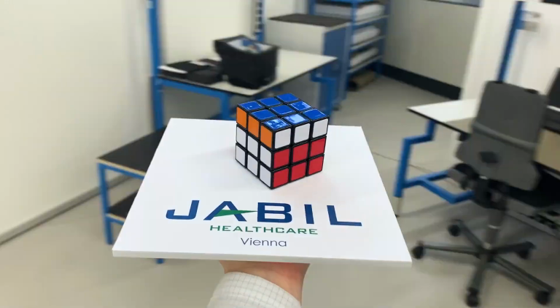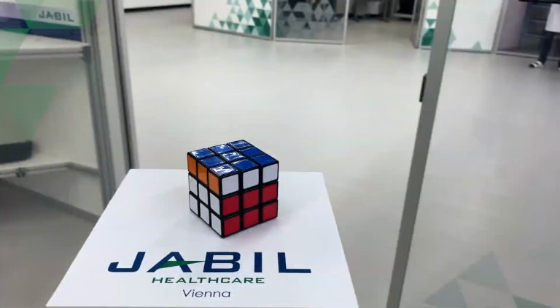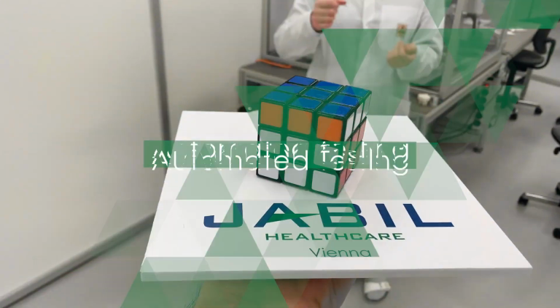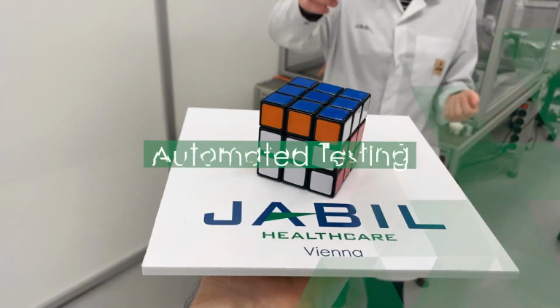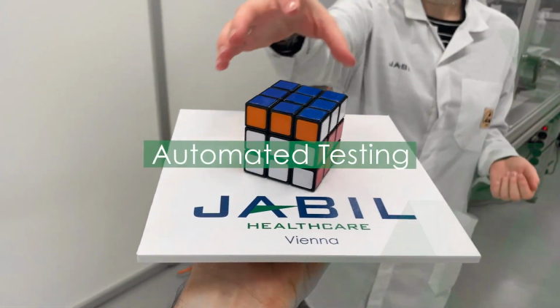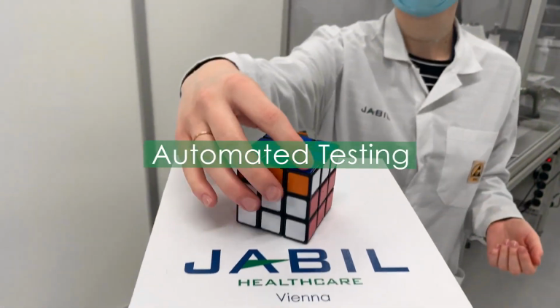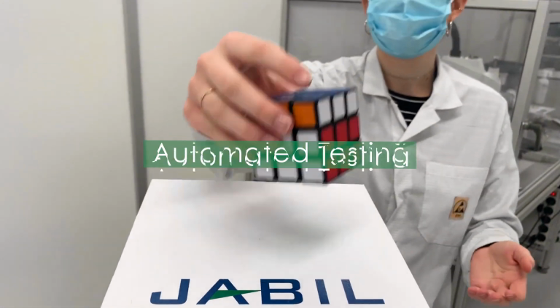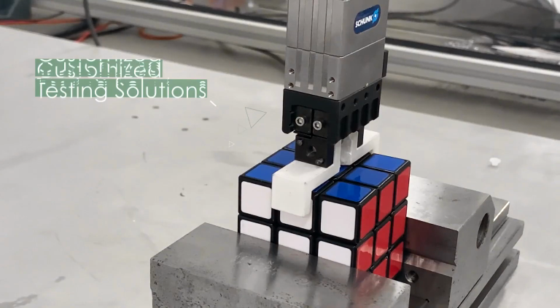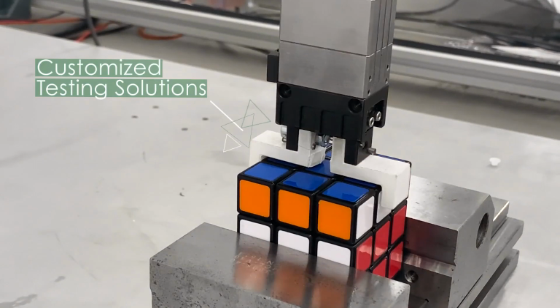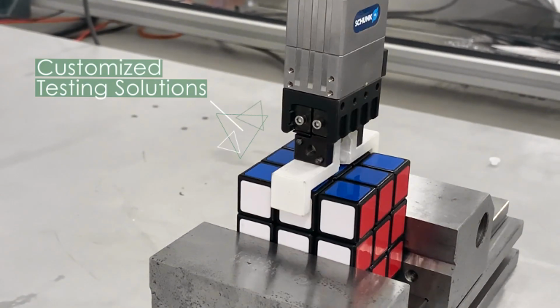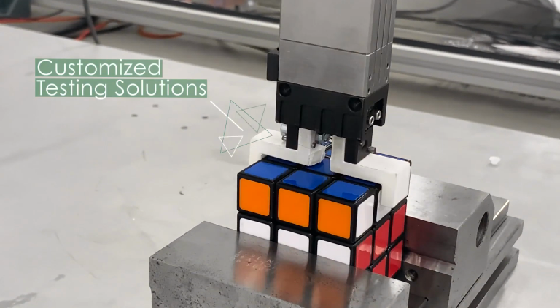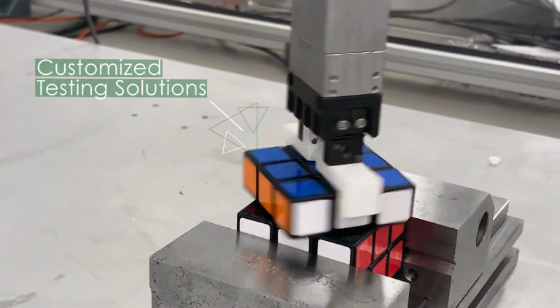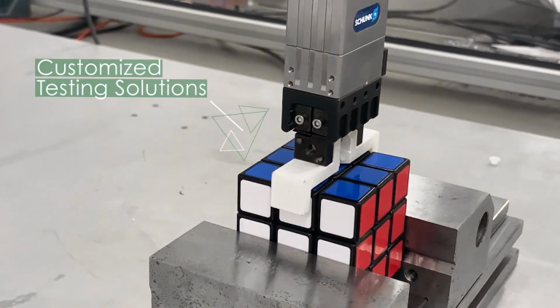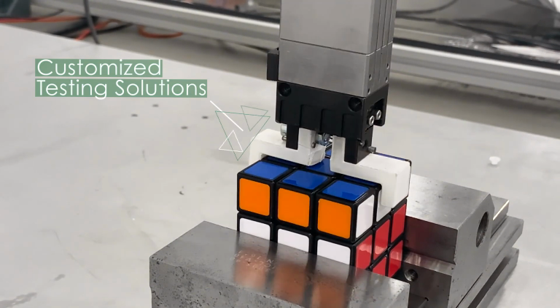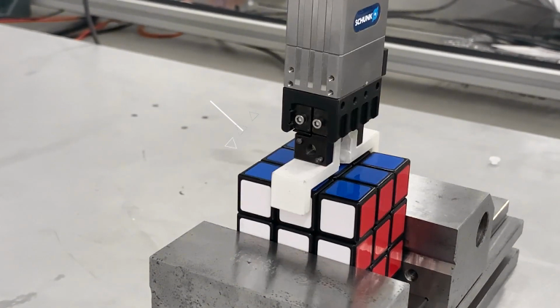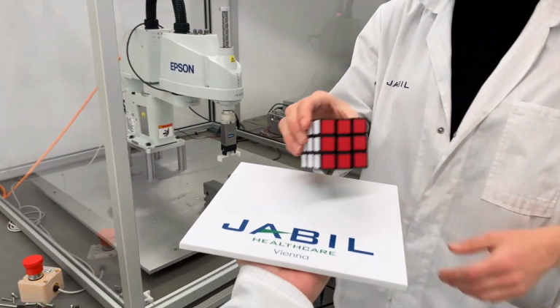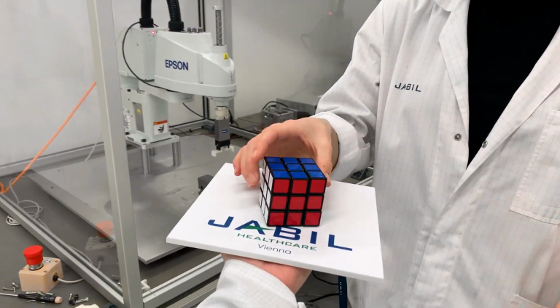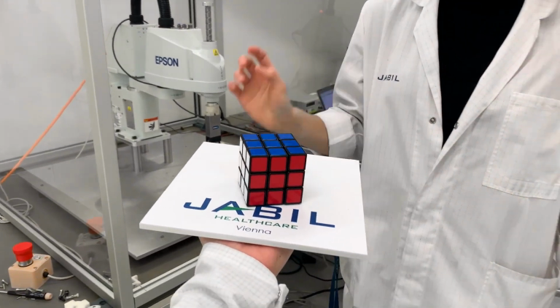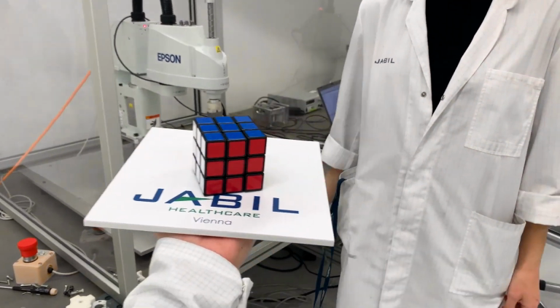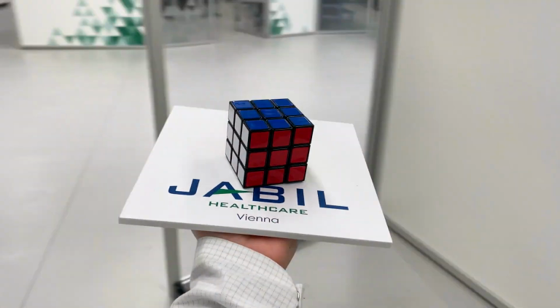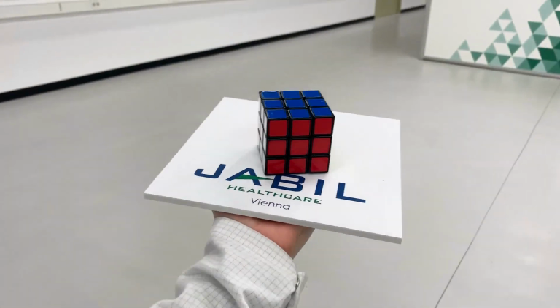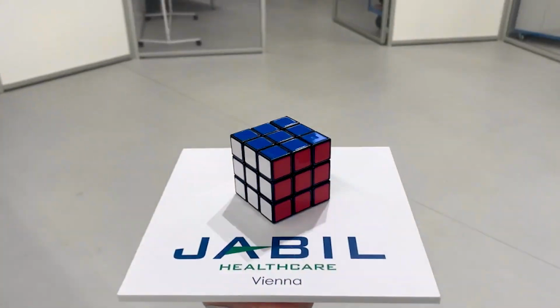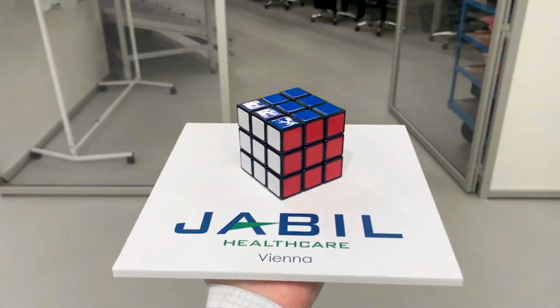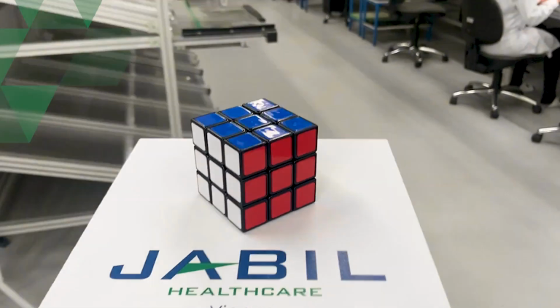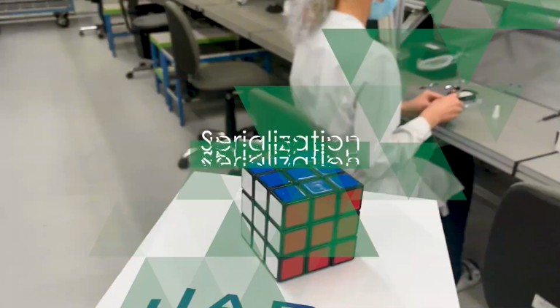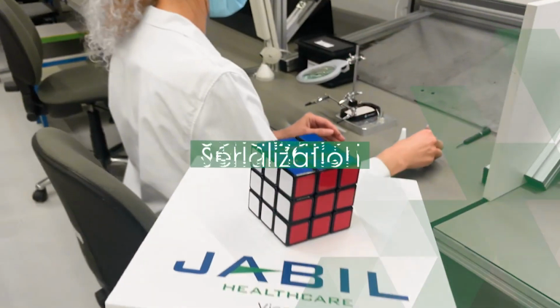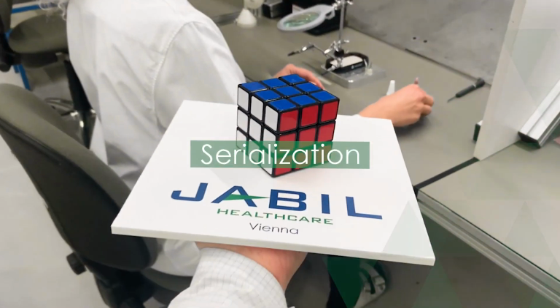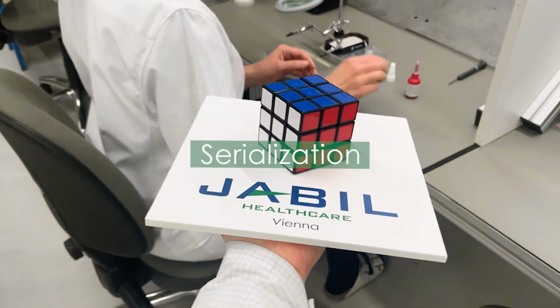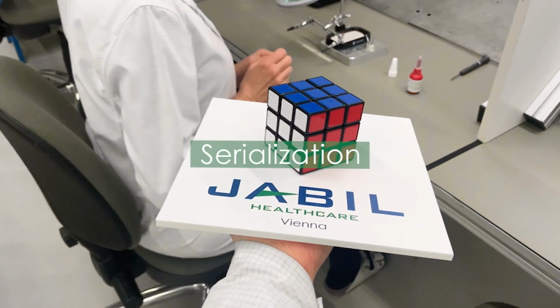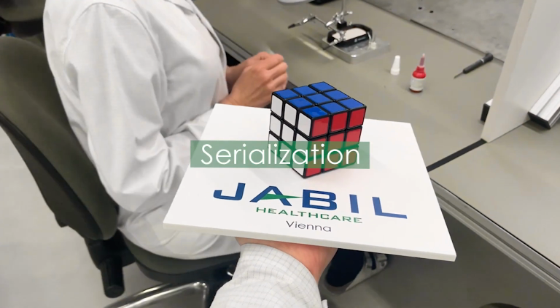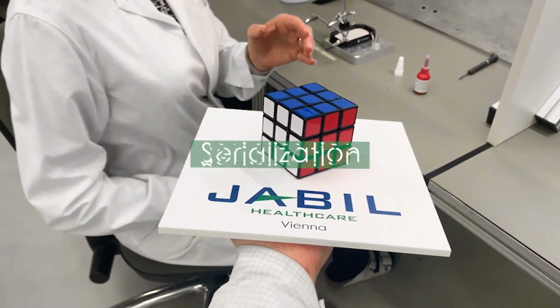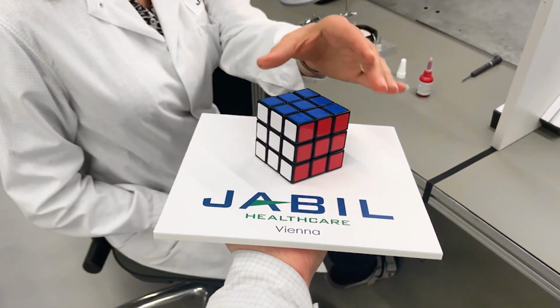We use automated testing to meet any customer's requirements. We are dedicated to zero-defect, highest quality product built across its lifetime.